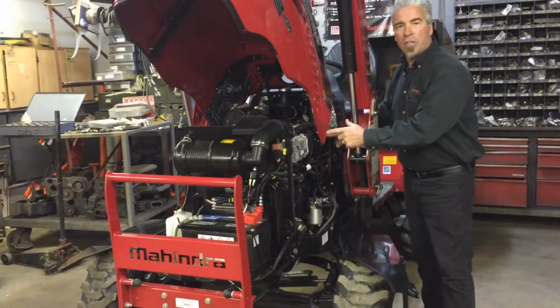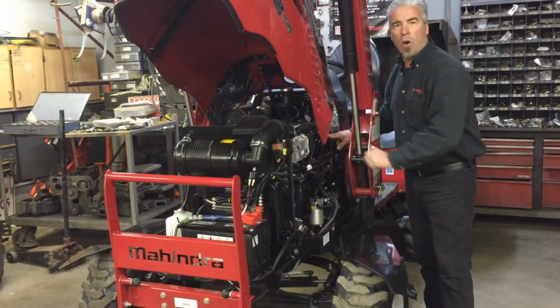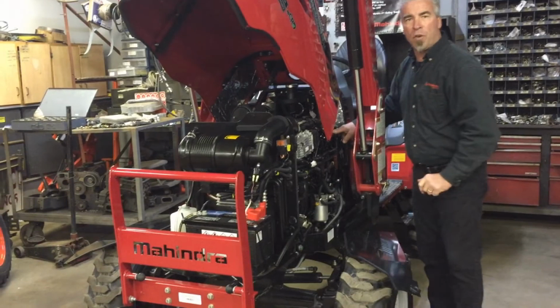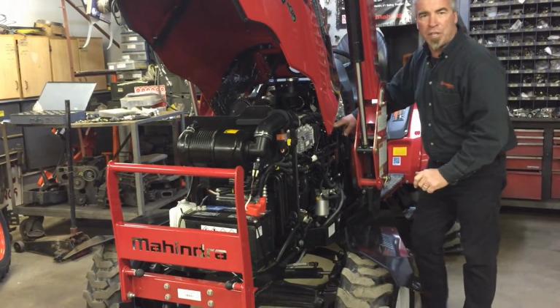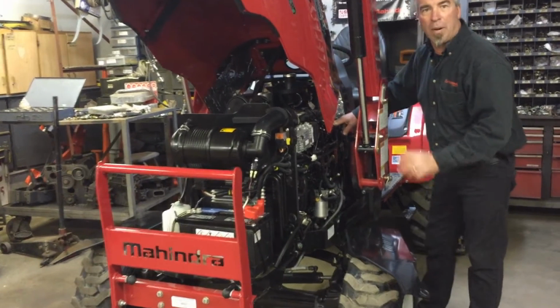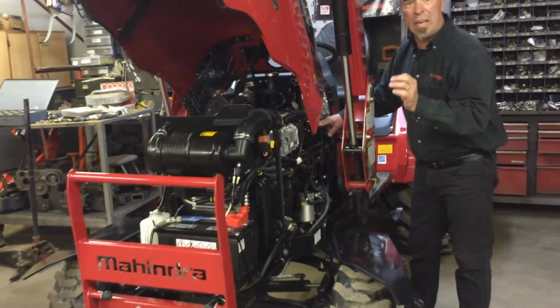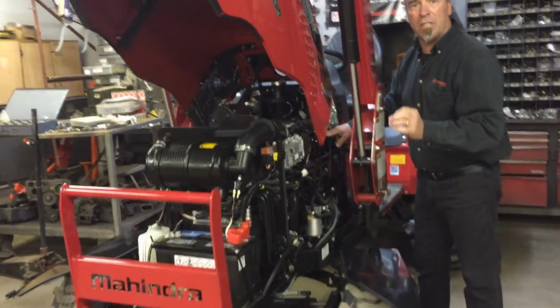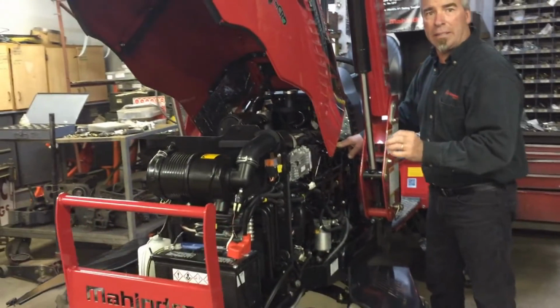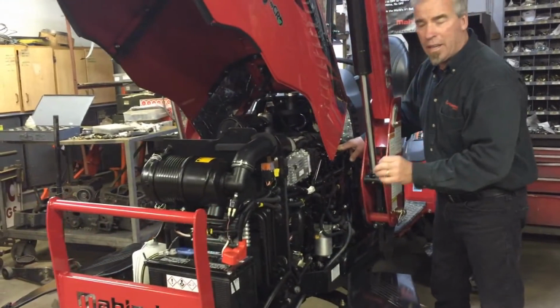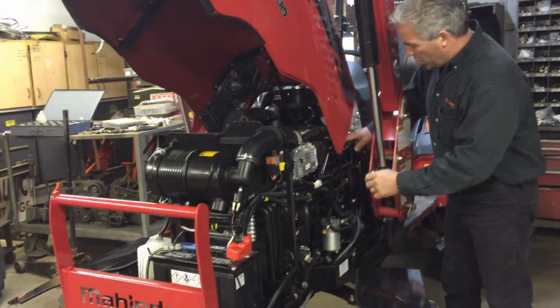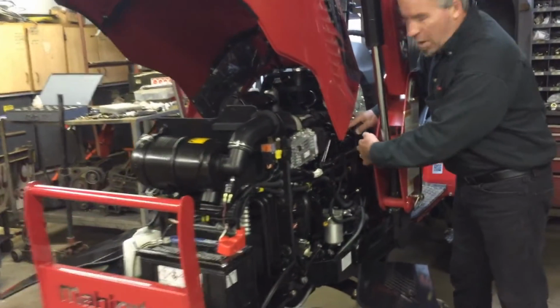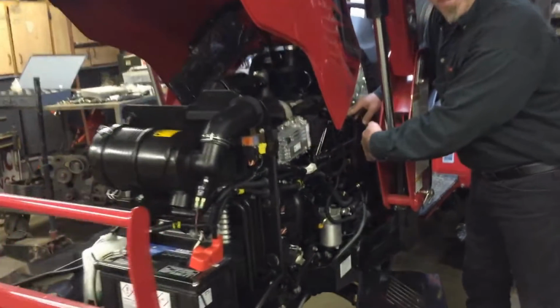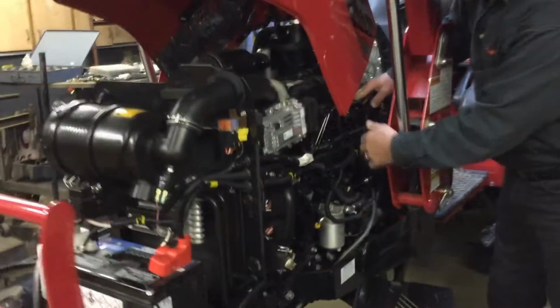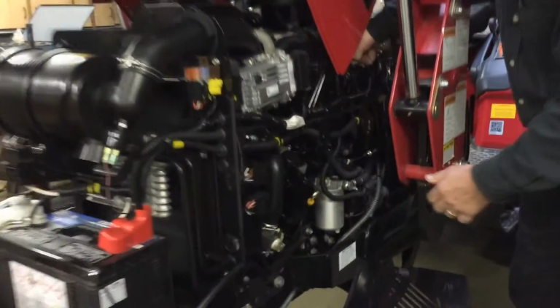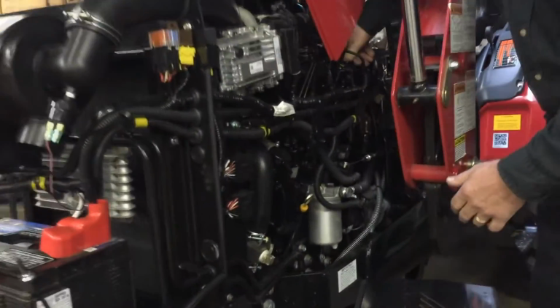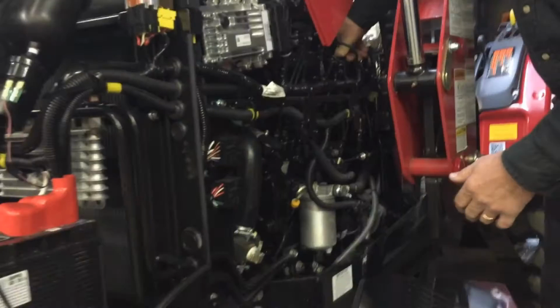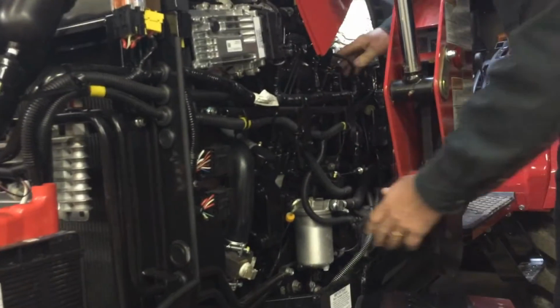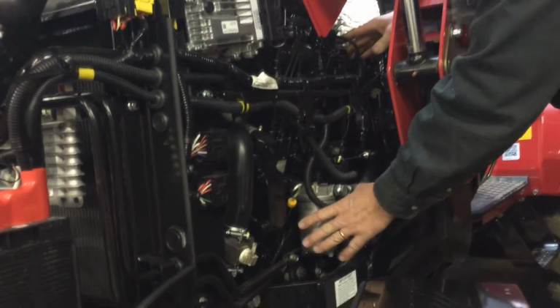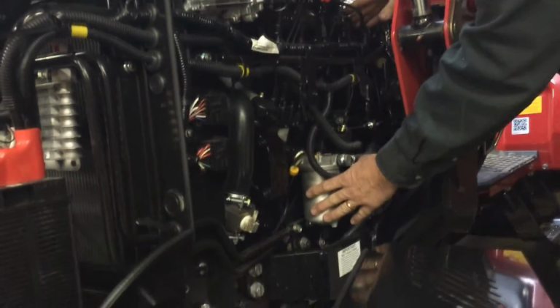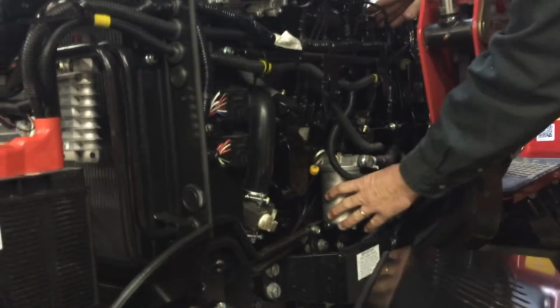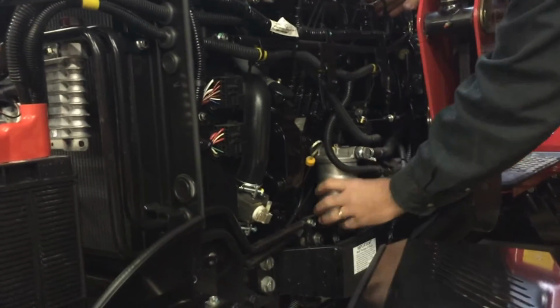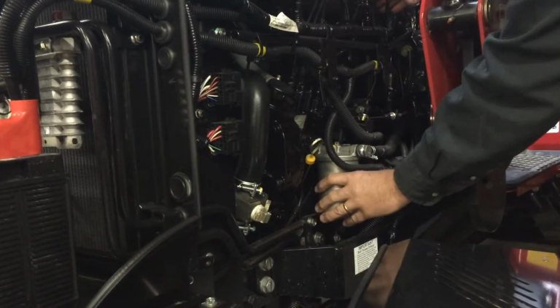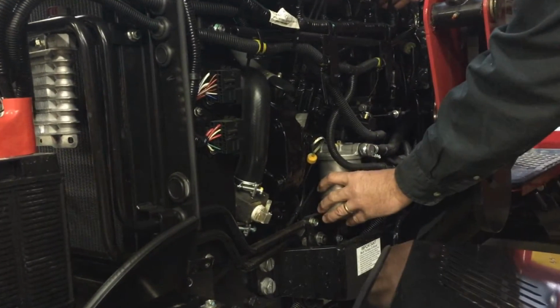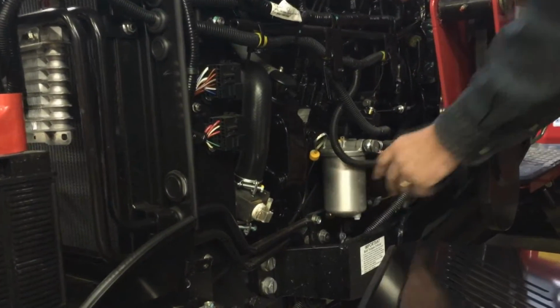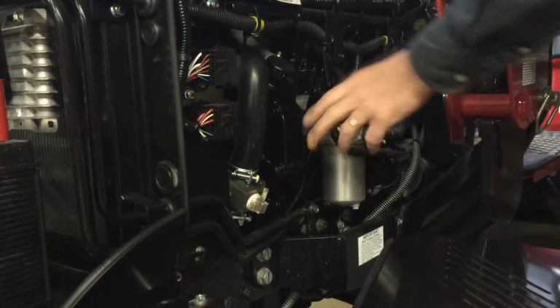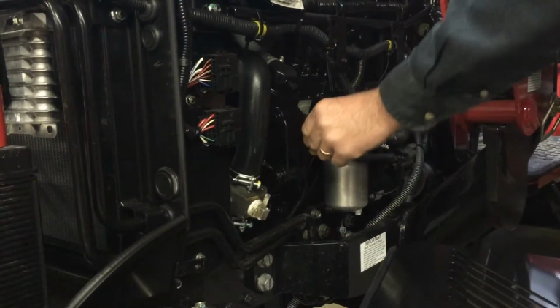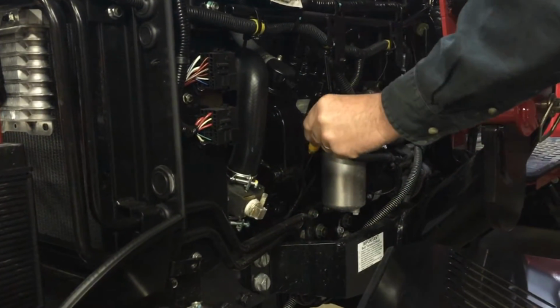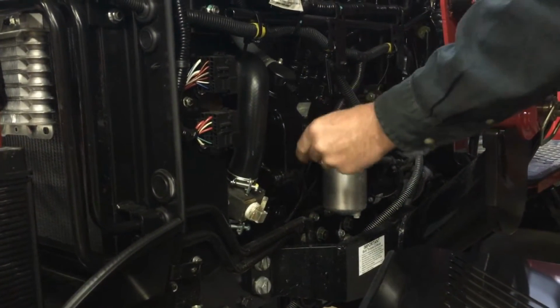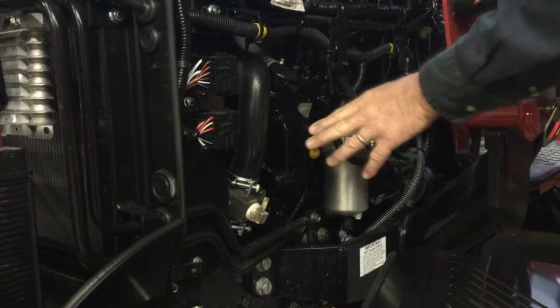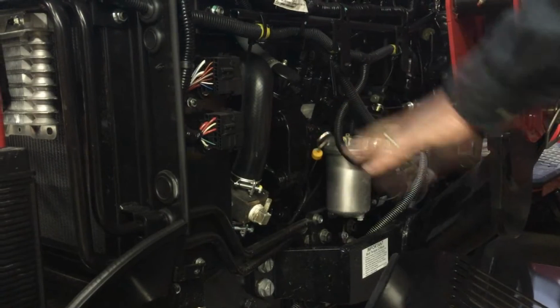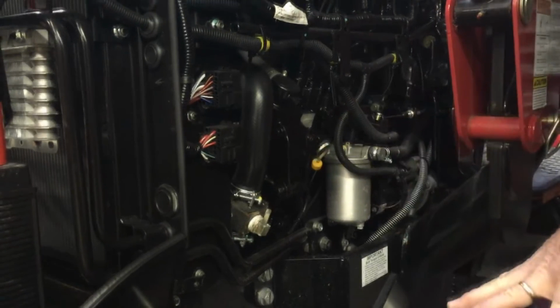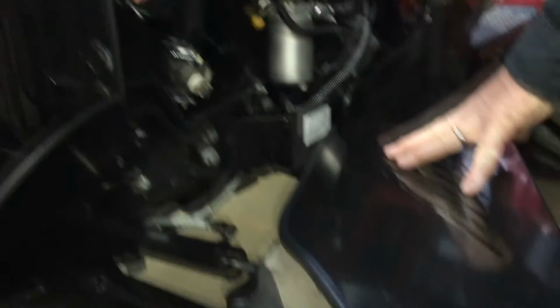Here's a quick overview of our engine compartment and how easy it is to maintain. We have a primary fuel filter here with a primary pump. We have a secondary fuel filter here, which is a canister. Then we go to our dipstick, which is easily accessible when this panel is off.